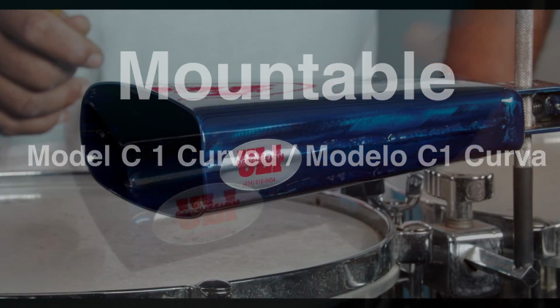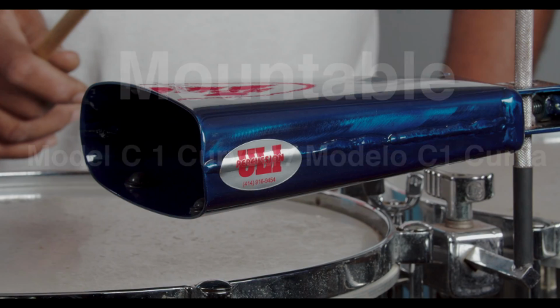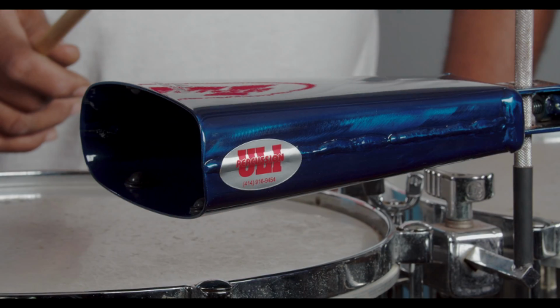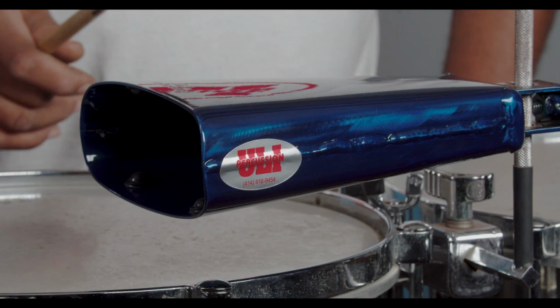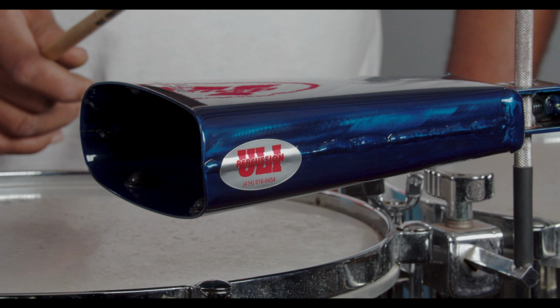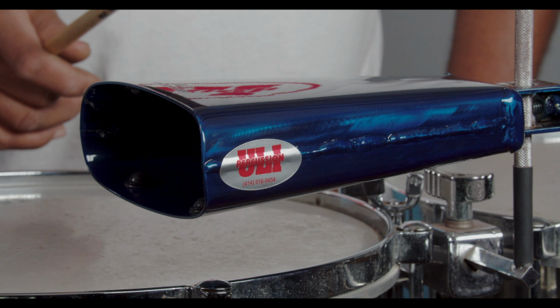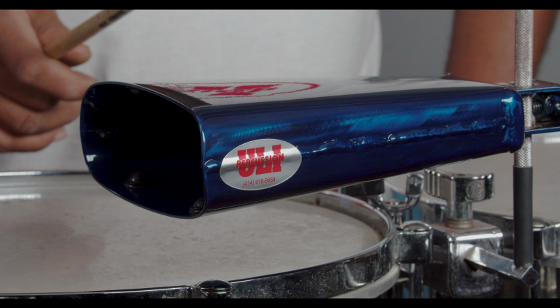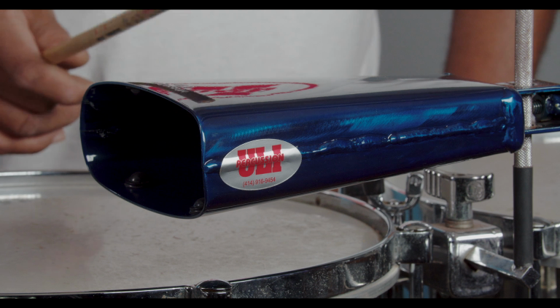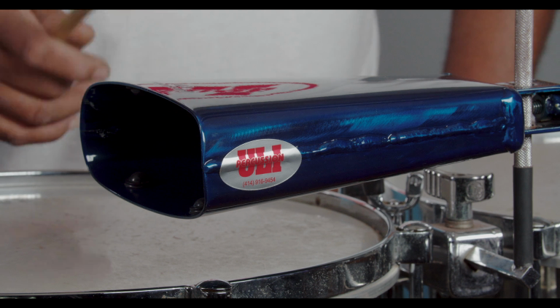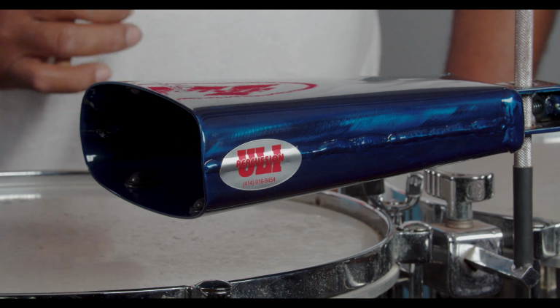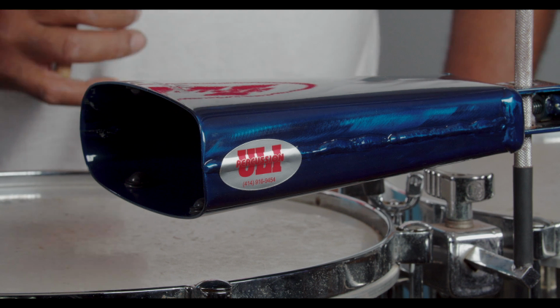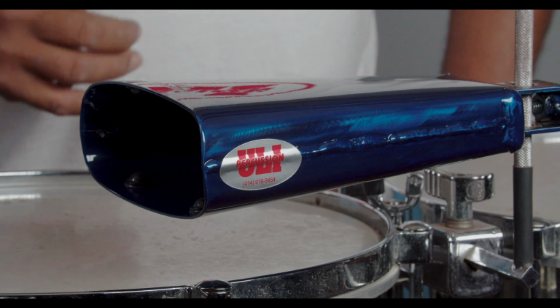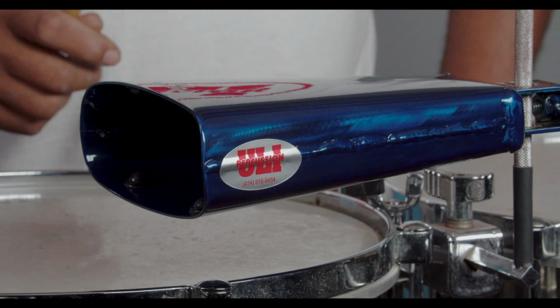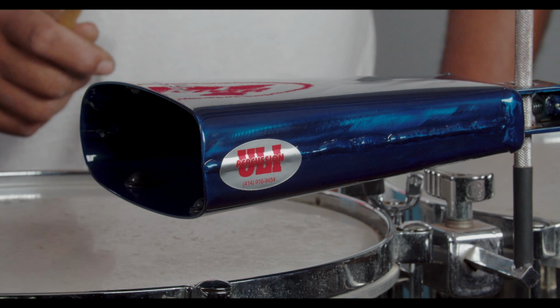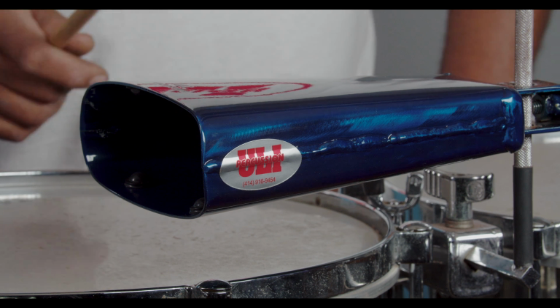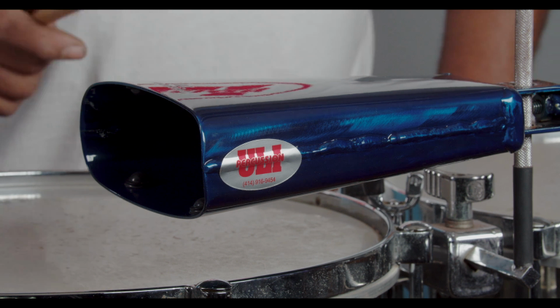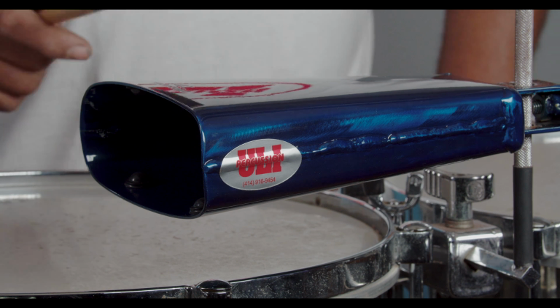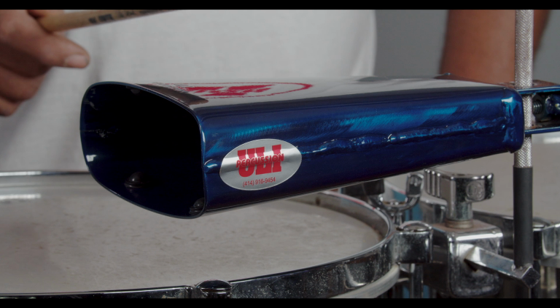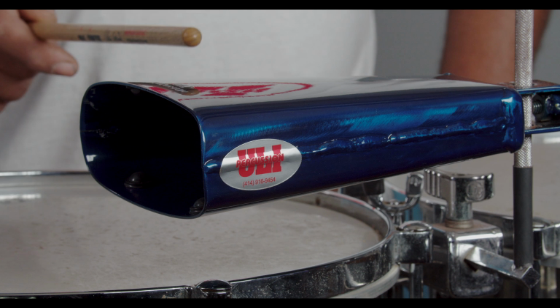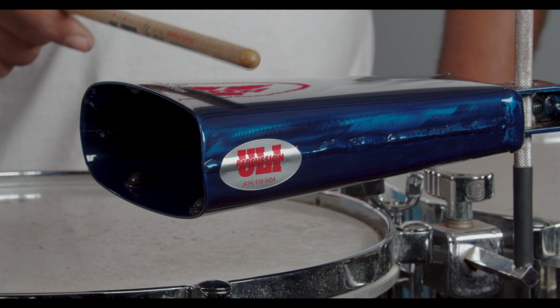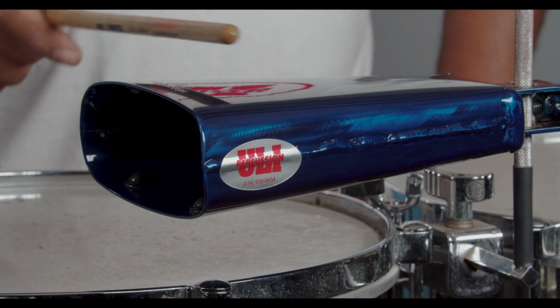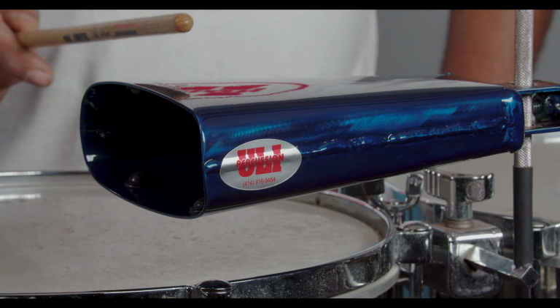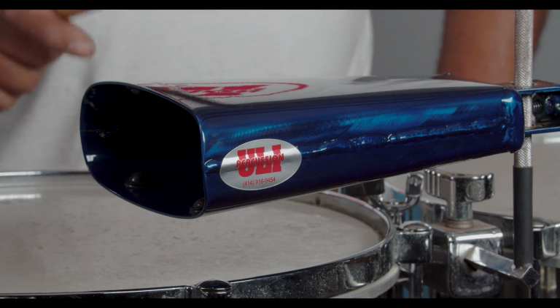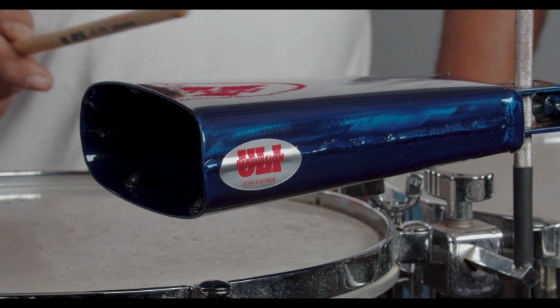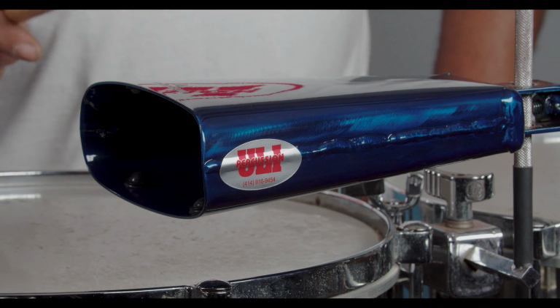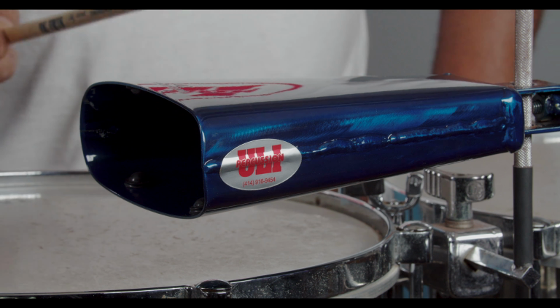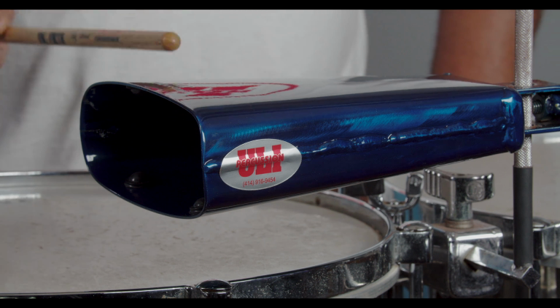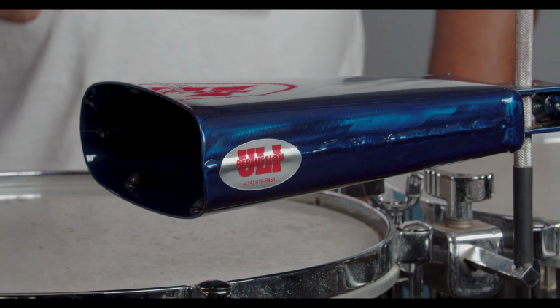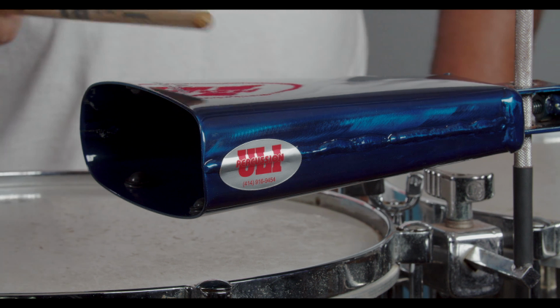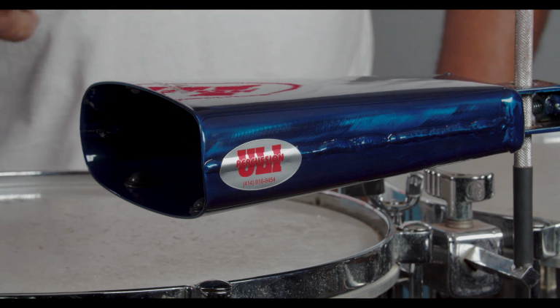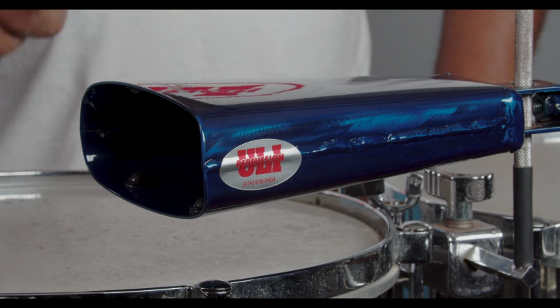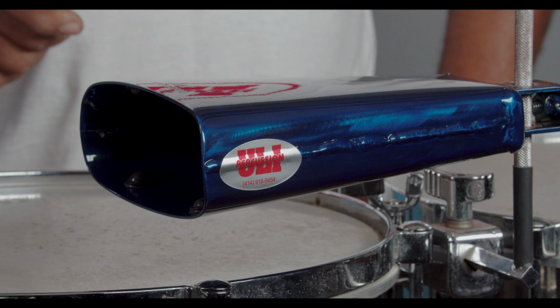Modelo C No. 1, Model C No. 1. C stands for Curve on Top. C significa Curva en la parte de arriba.